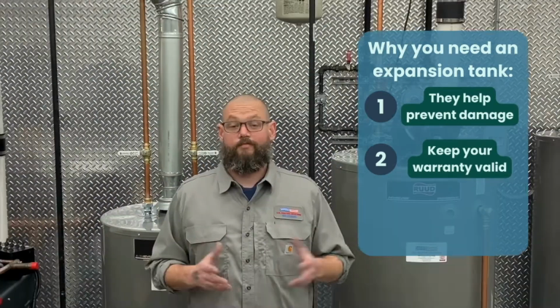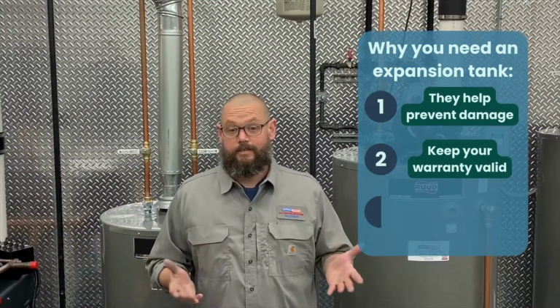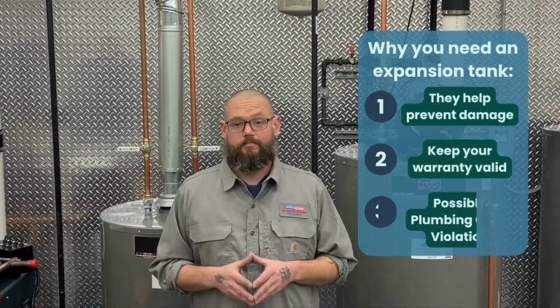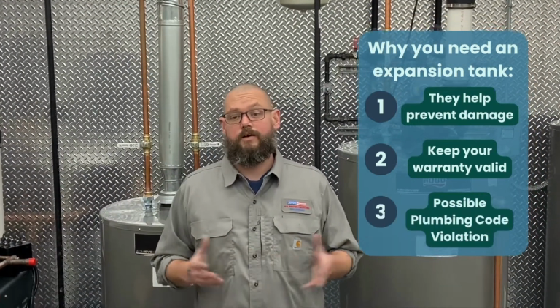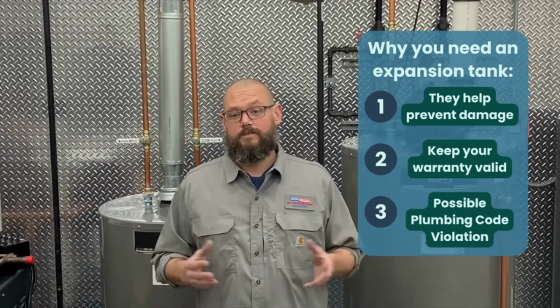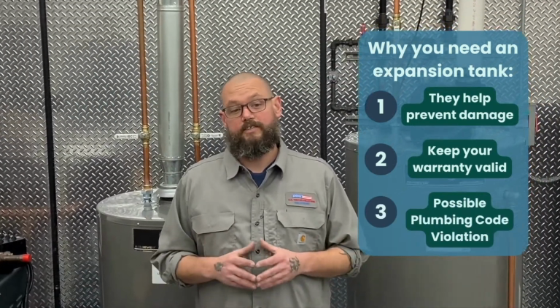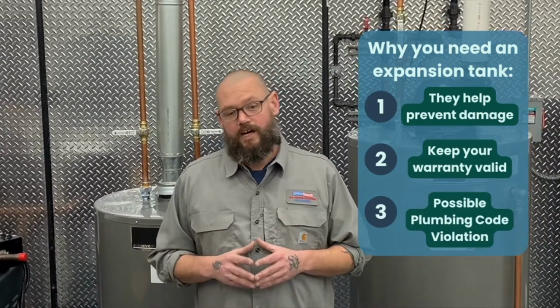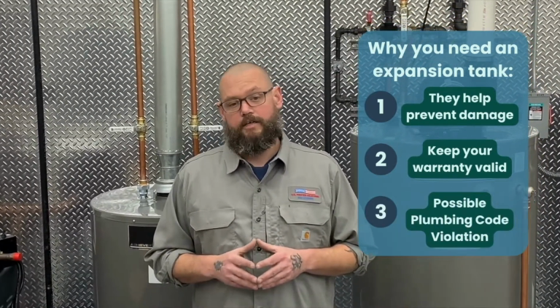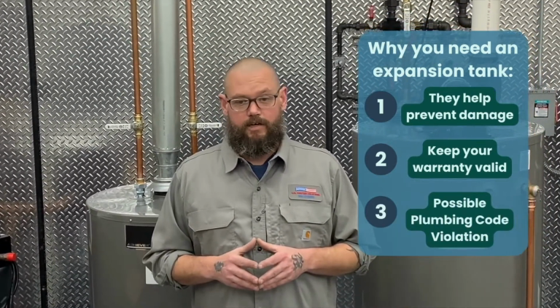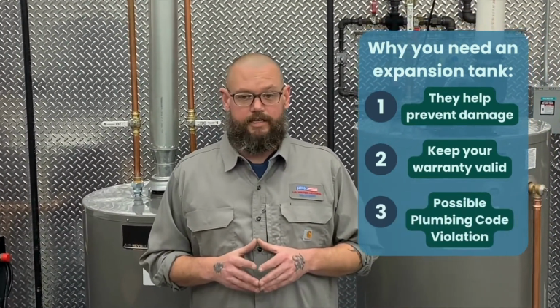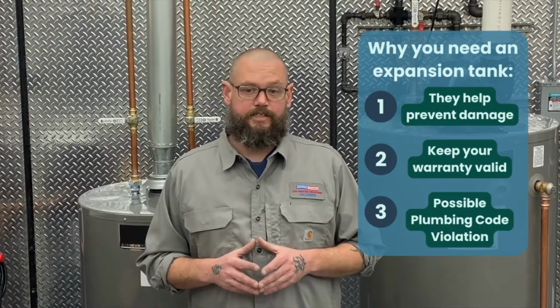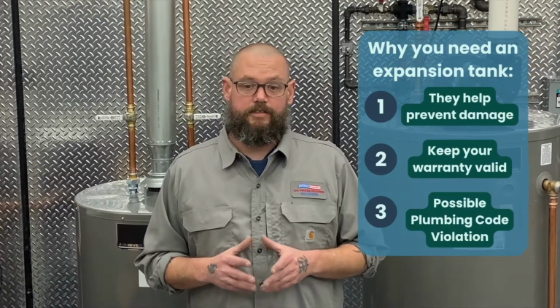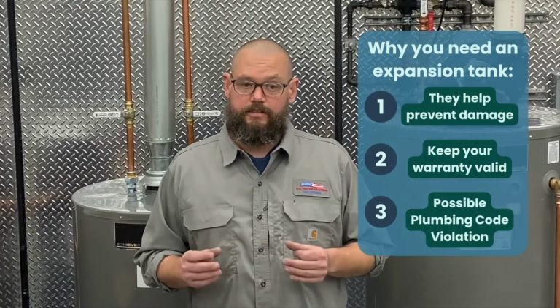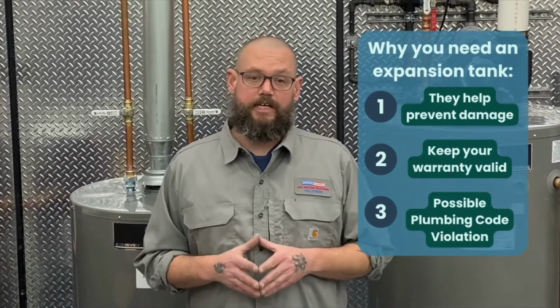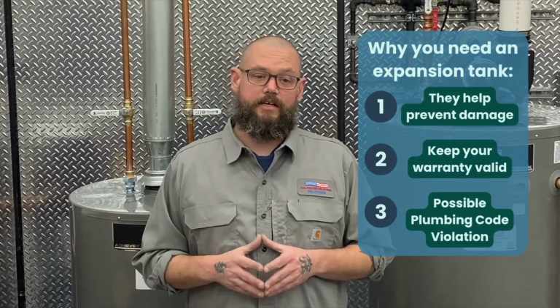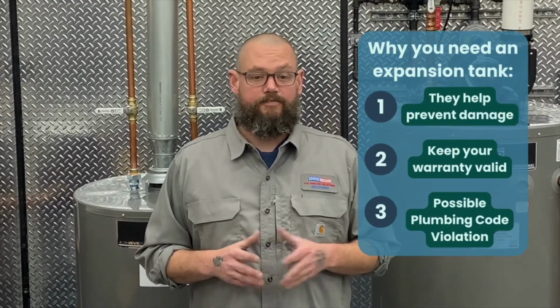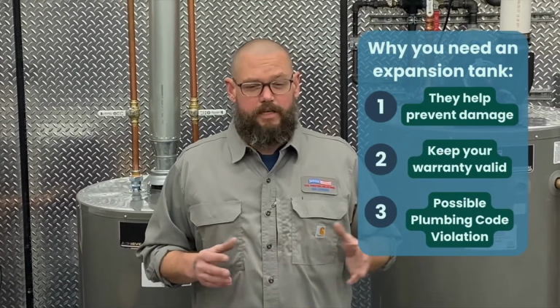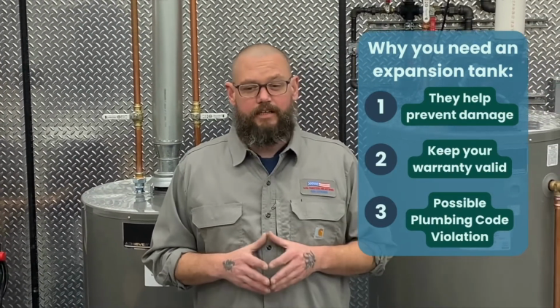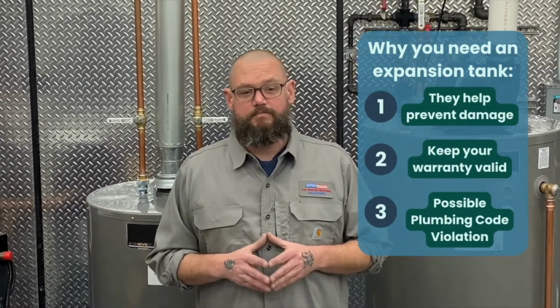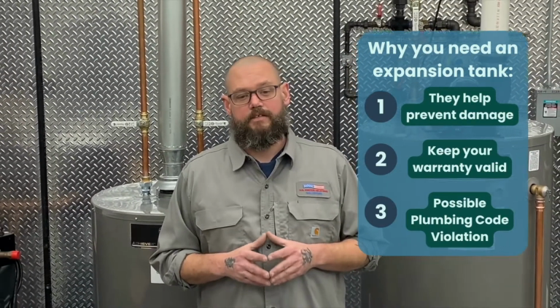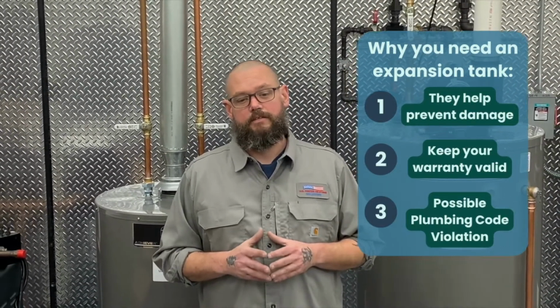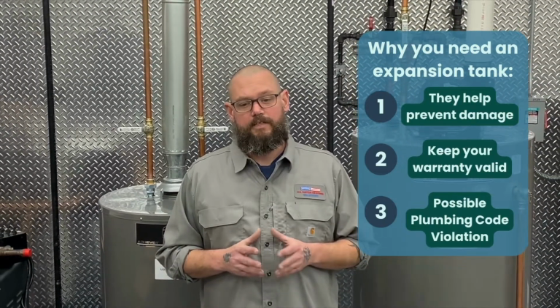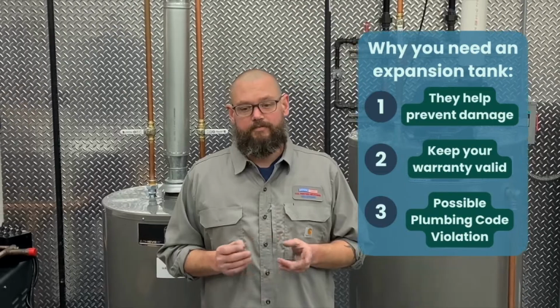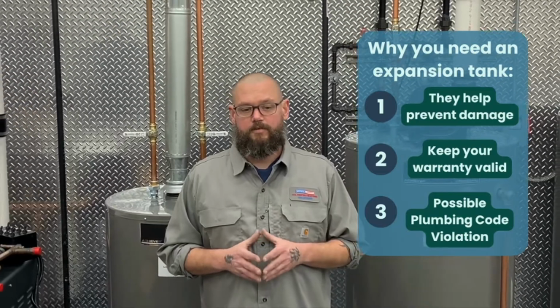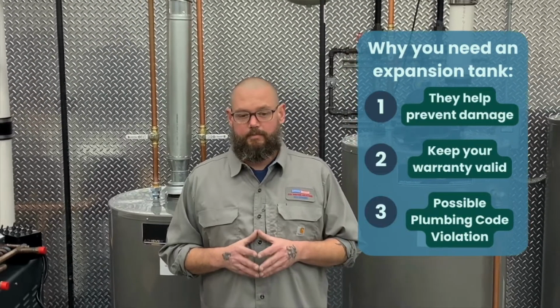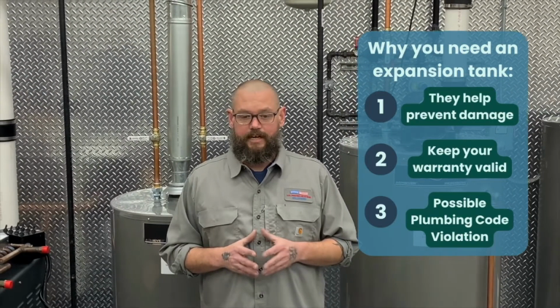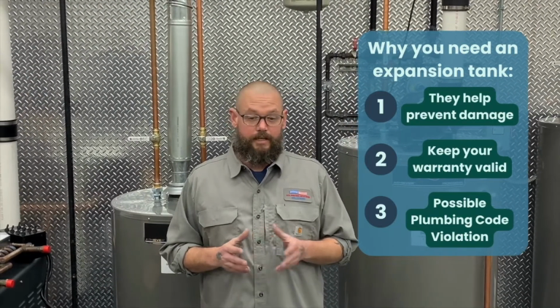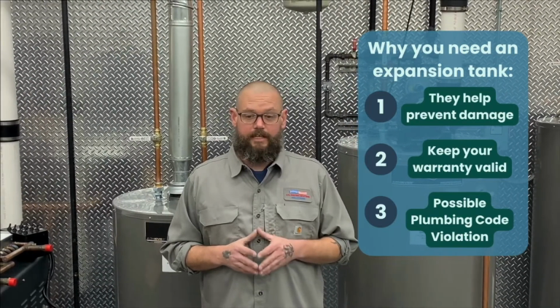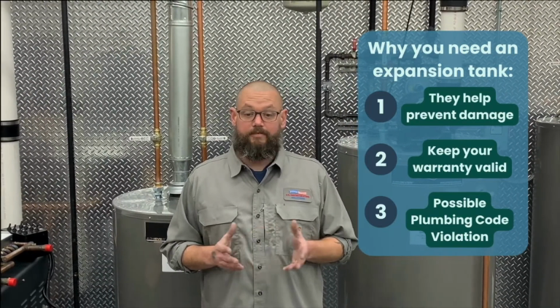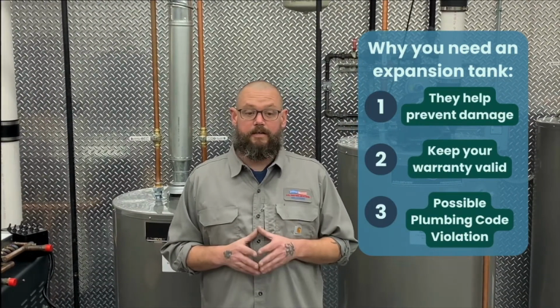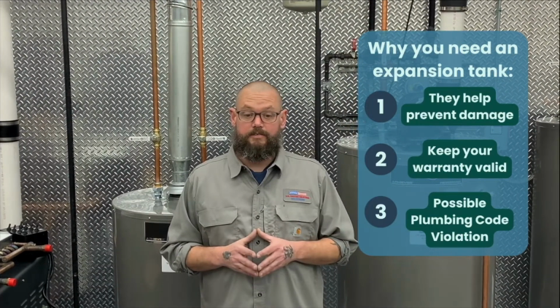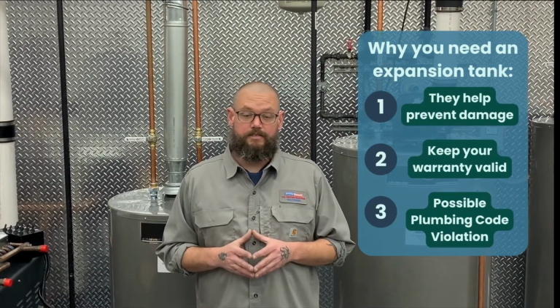Finally, plumbing code in most areas requires new water heater installations to include a new expansion tank. If found to be in violation of plumbing code, you will have to pay for the required upgrades out of pocket, and you may have to pay additional fines as well.